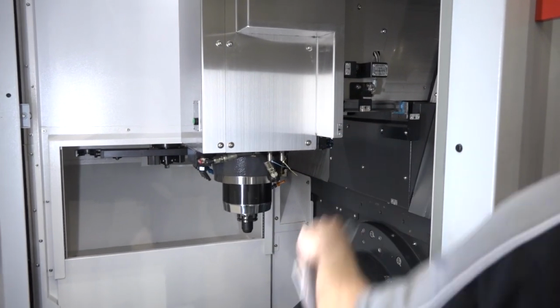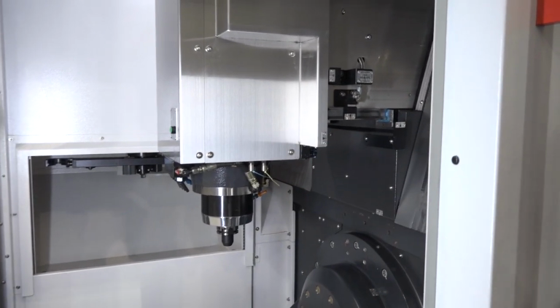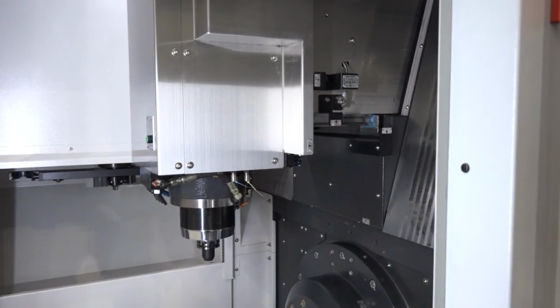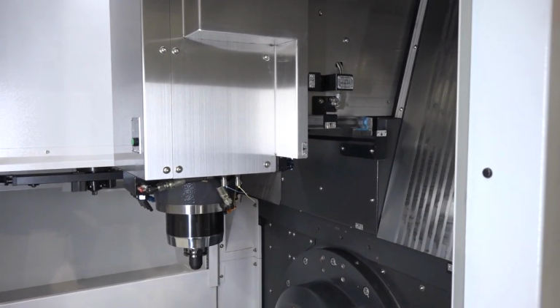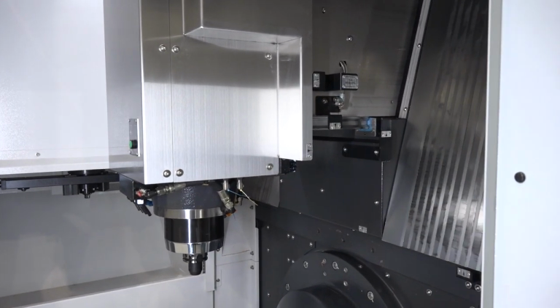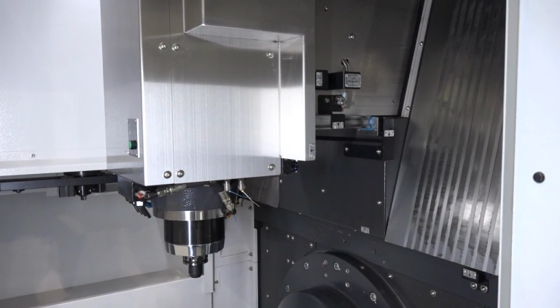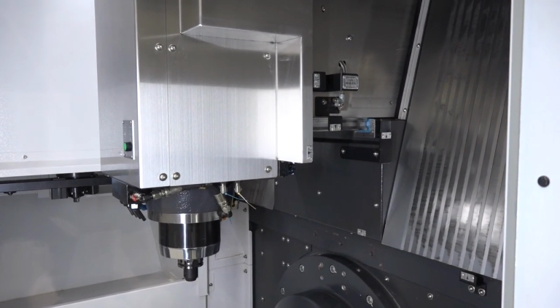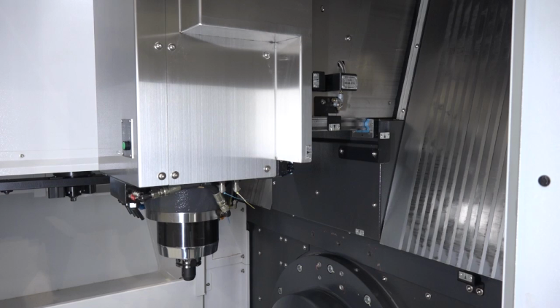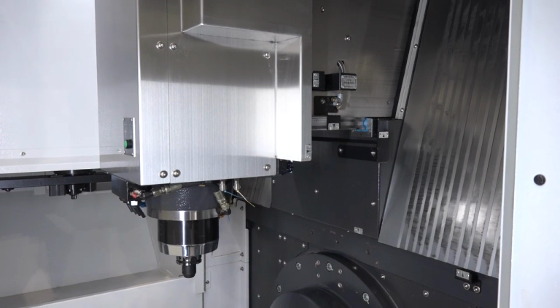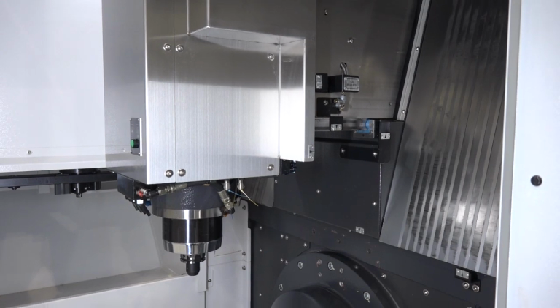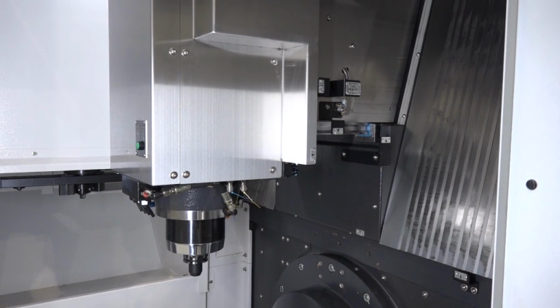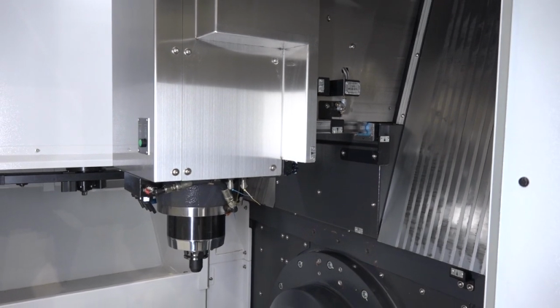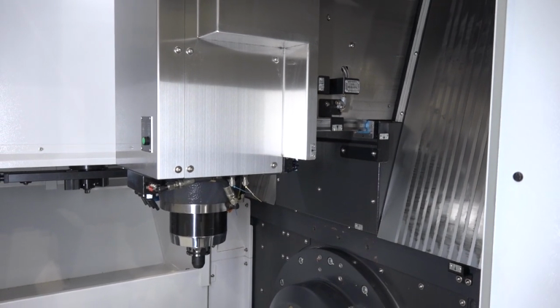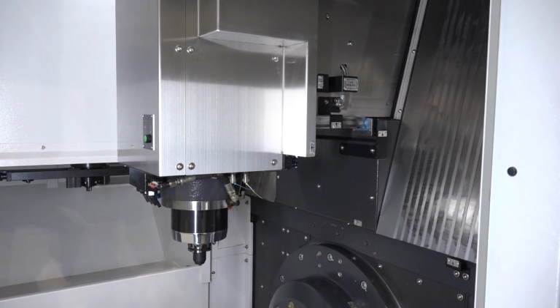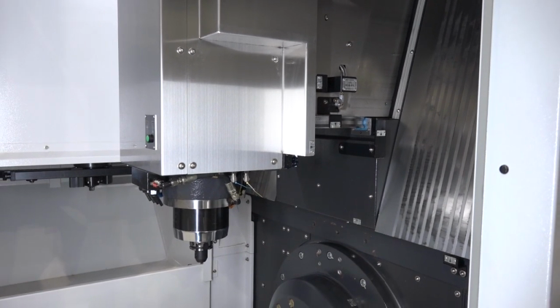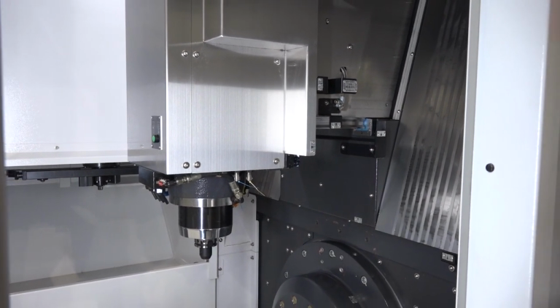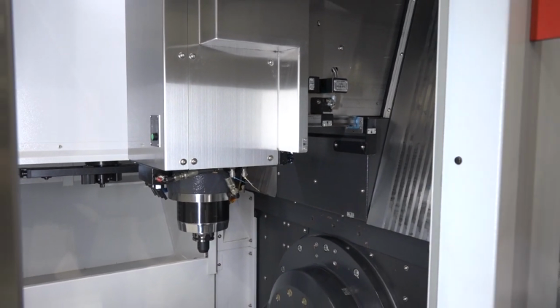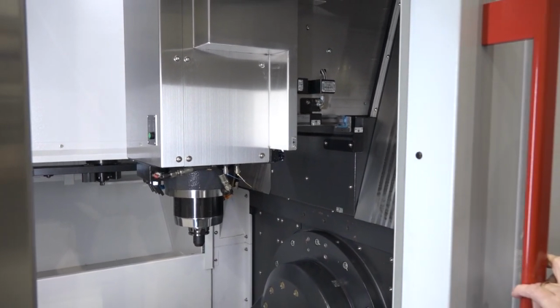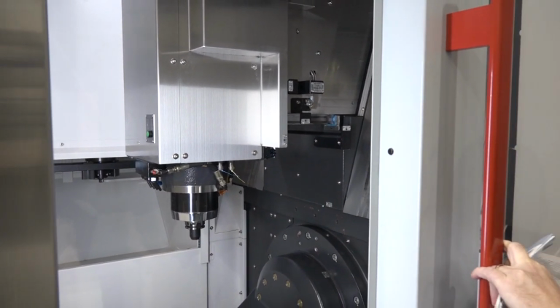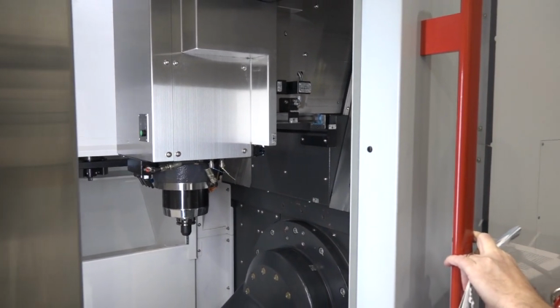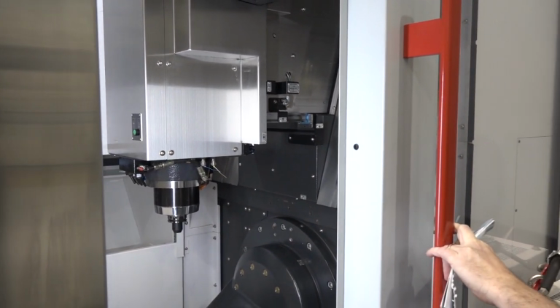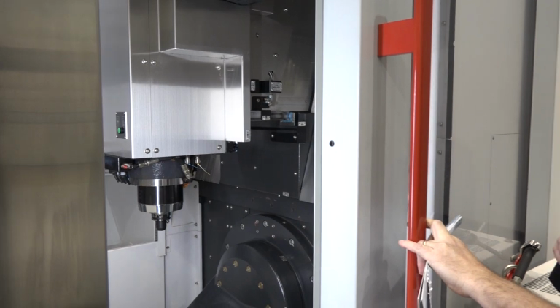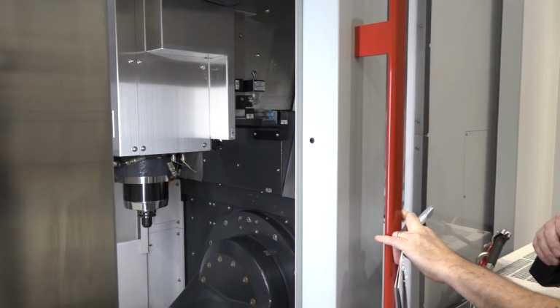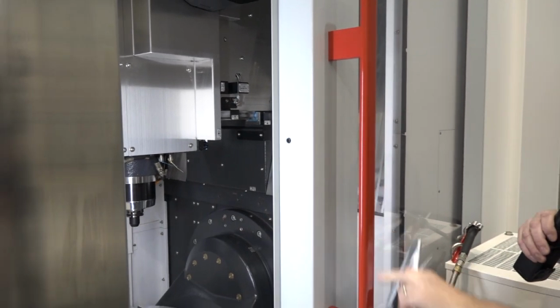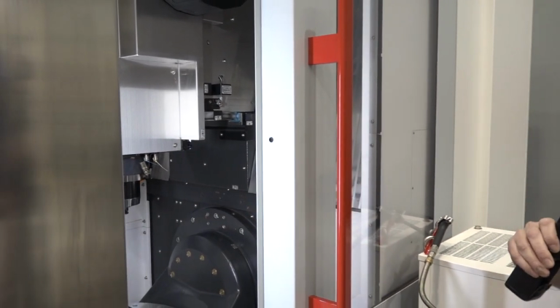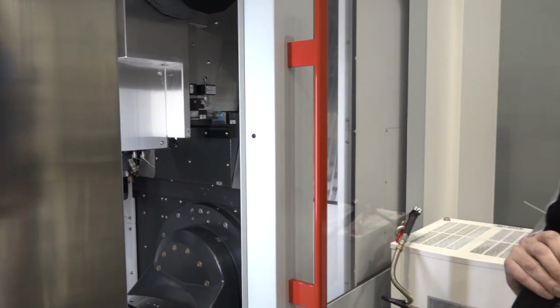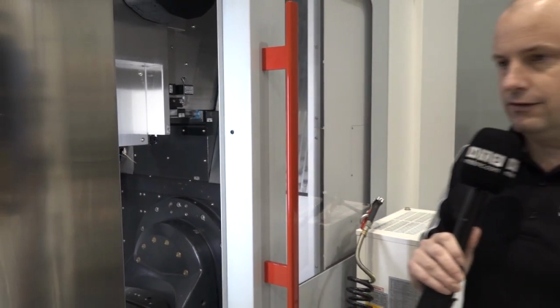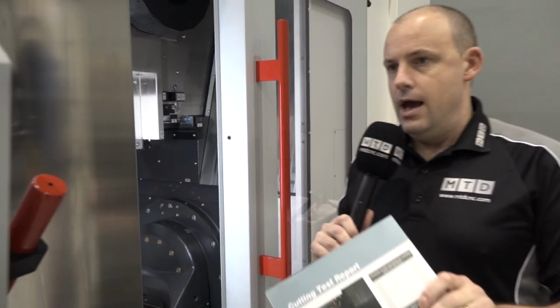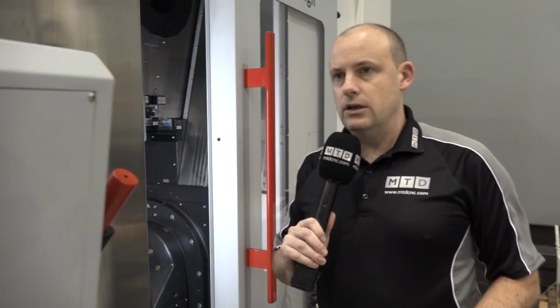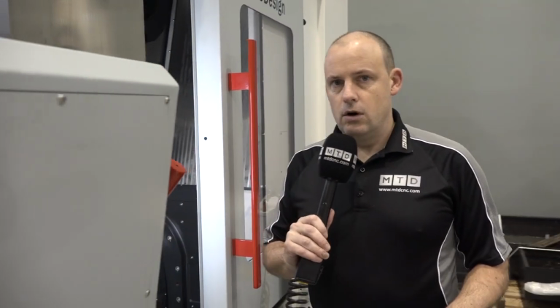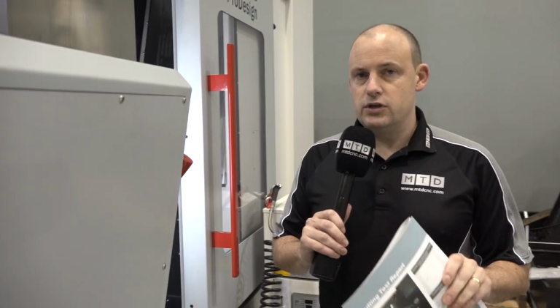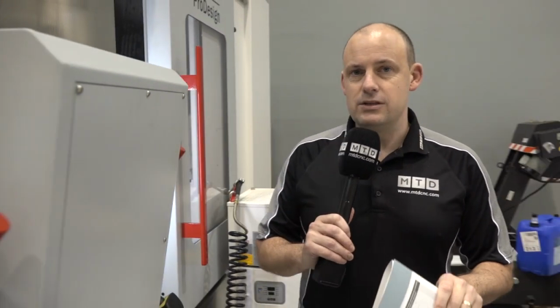We can also see the Y-axis extension, and the Z-axis runs on roller guides. It's a column-type construction, so the X-axis moves from left to right and the table is fixed.